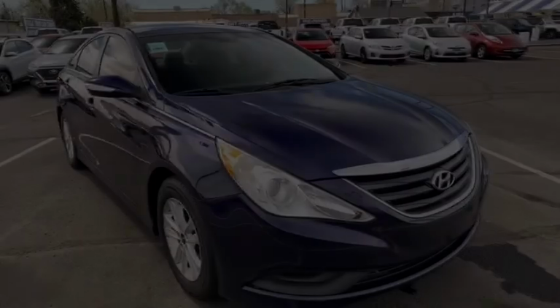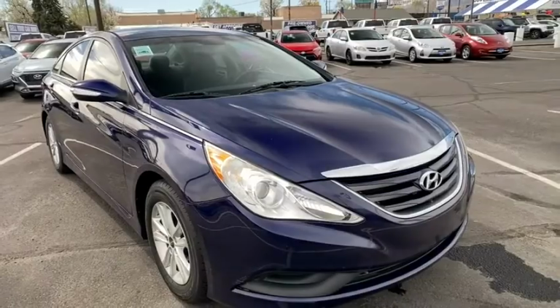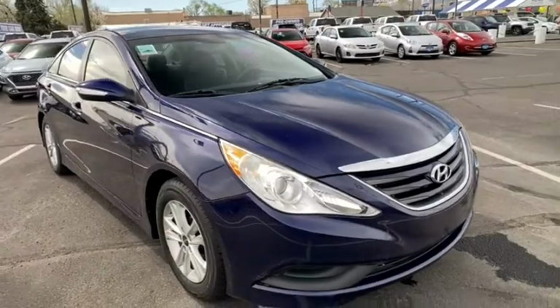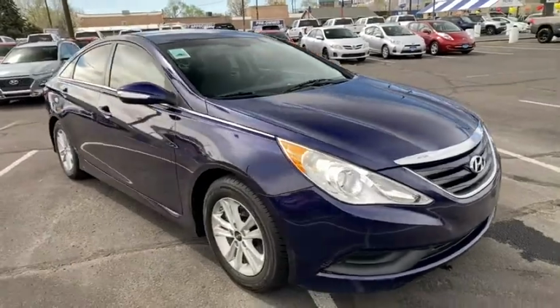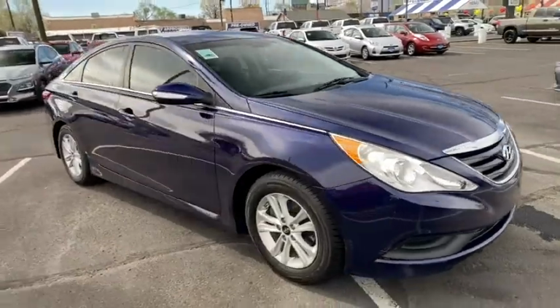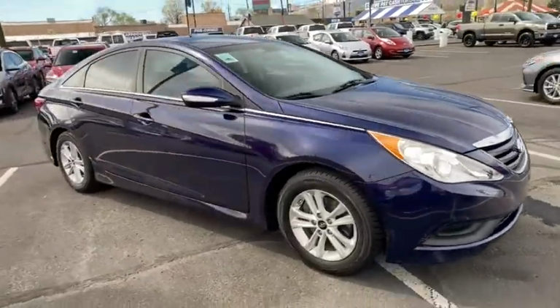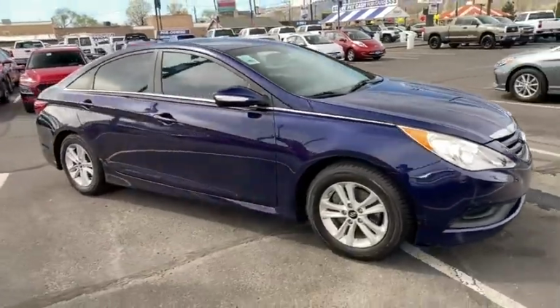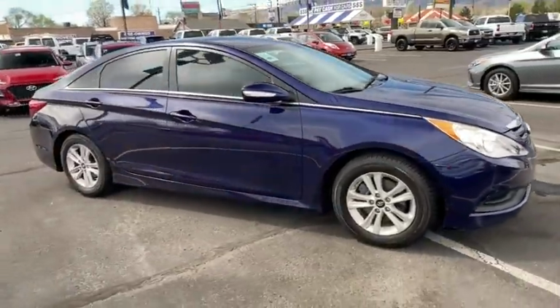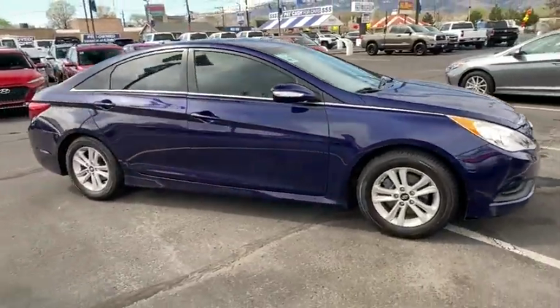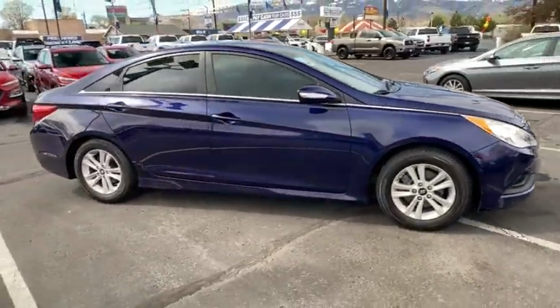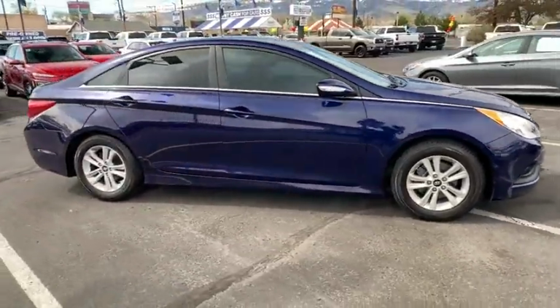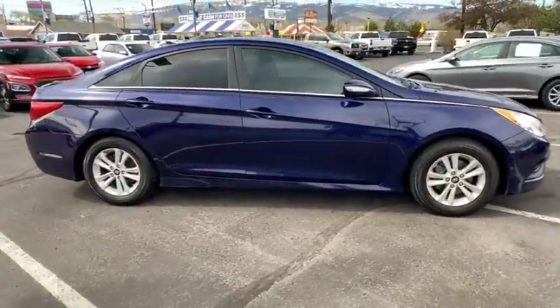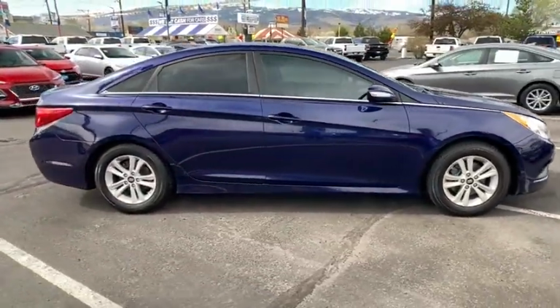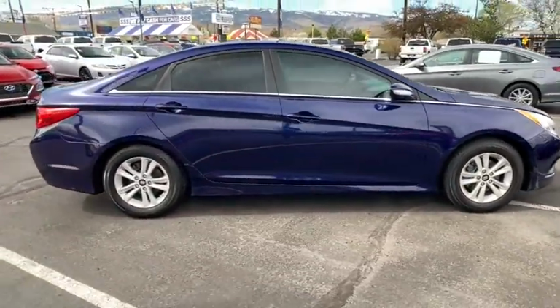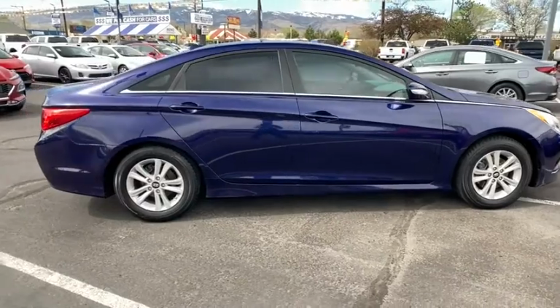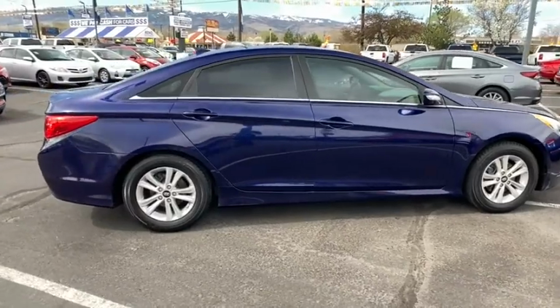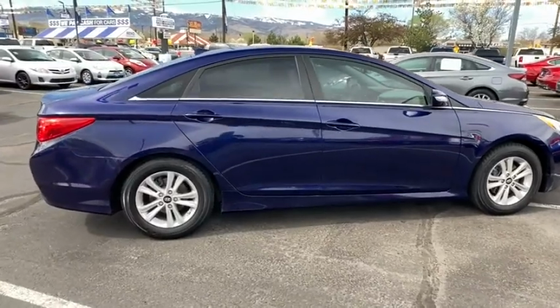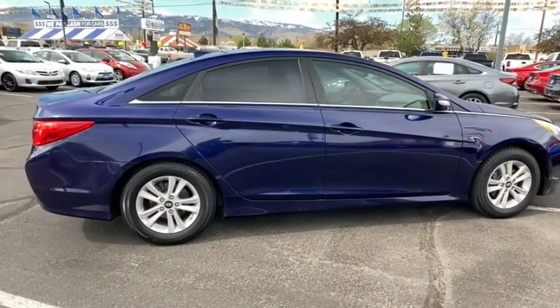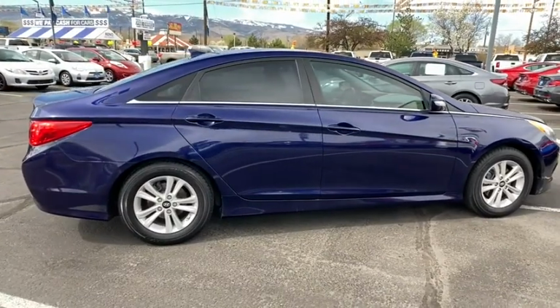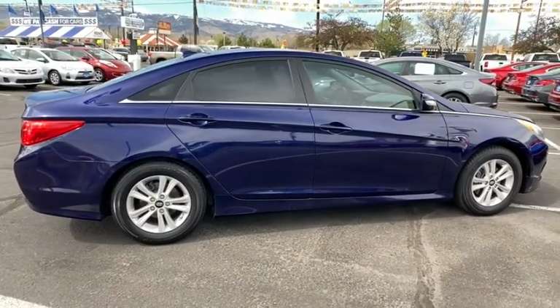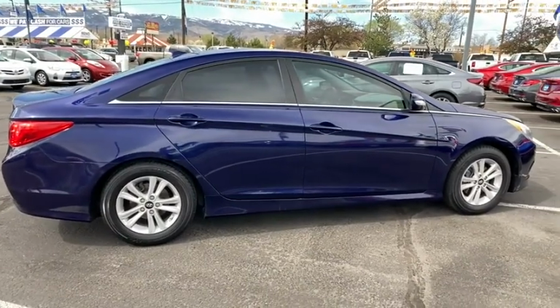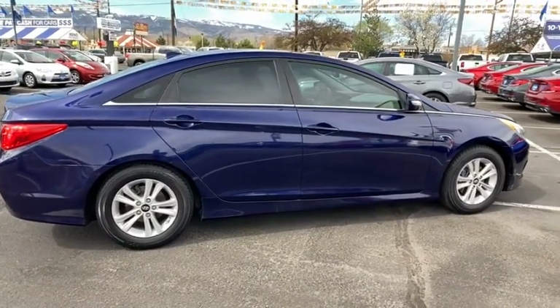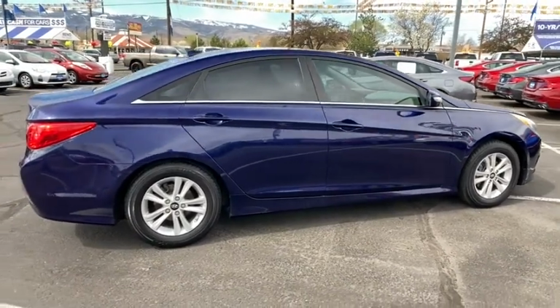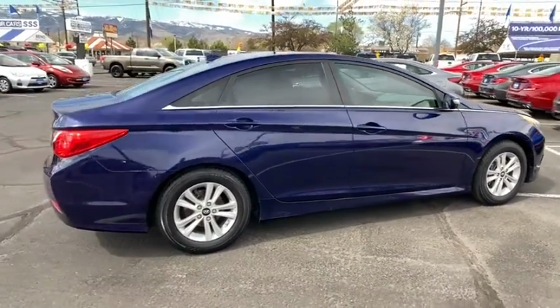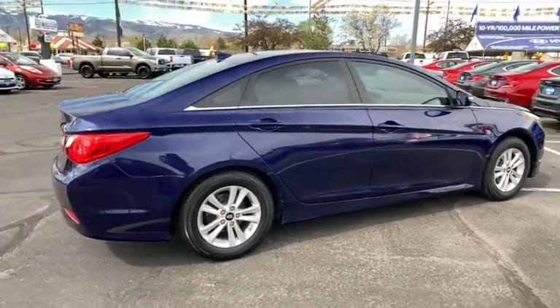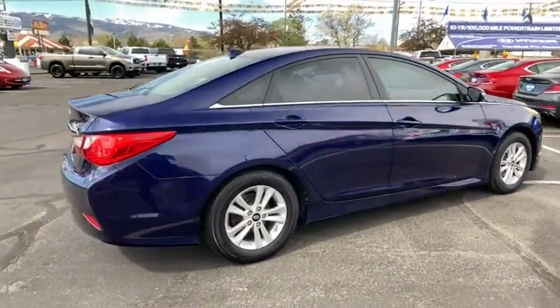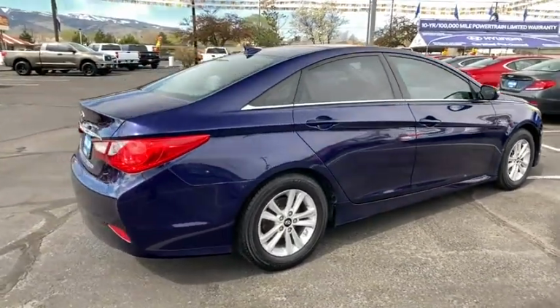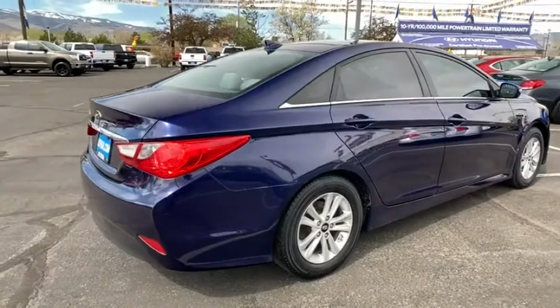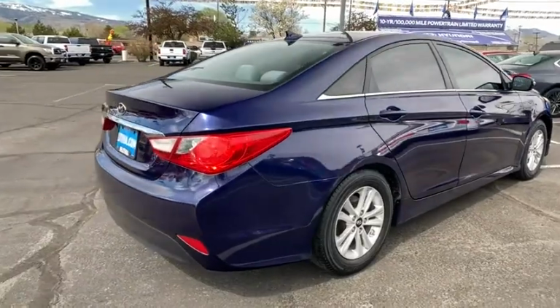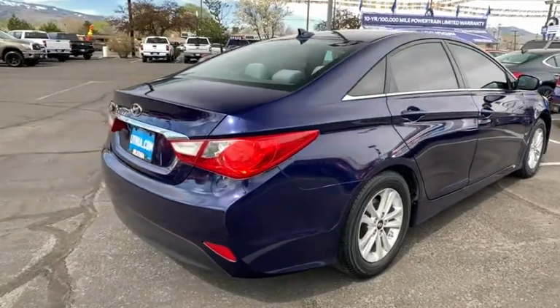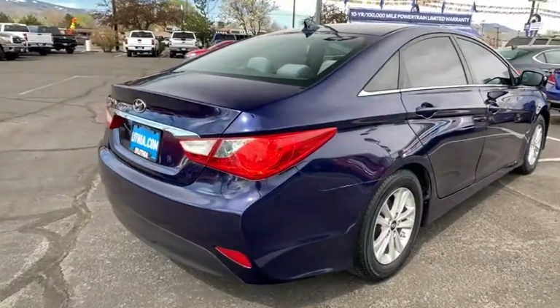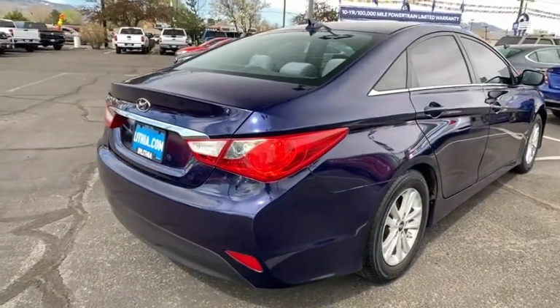Come test drive the 2014 Hyundai Sonata. The Sonata has a long list of technologically advanced interior features and options that make driving safer, more convenient, and much more fun.